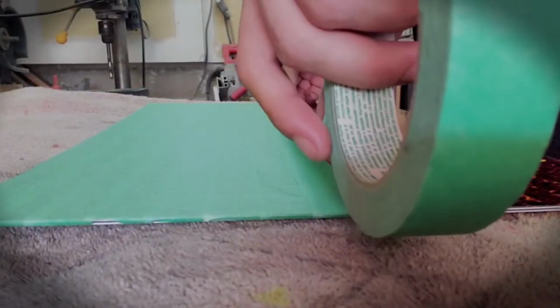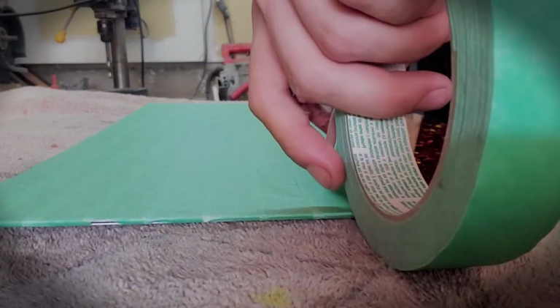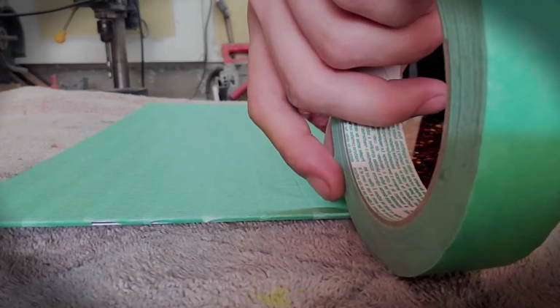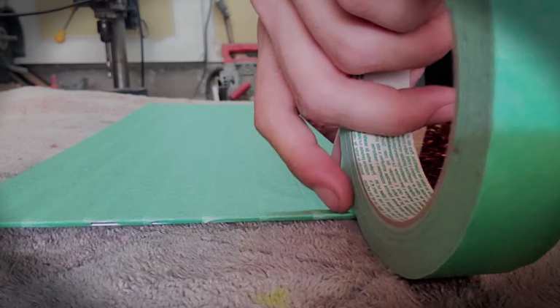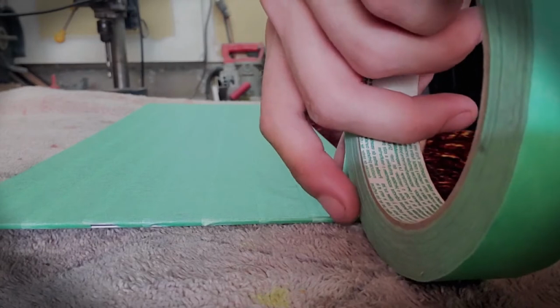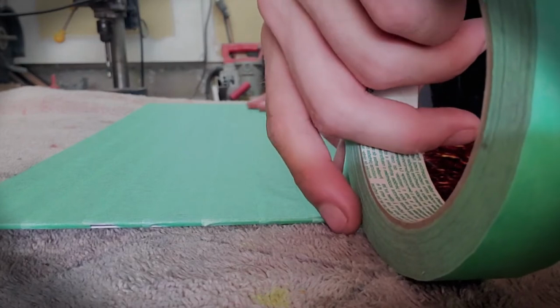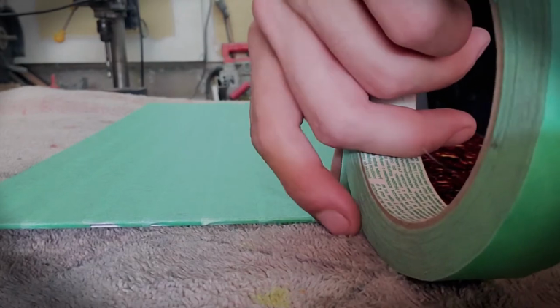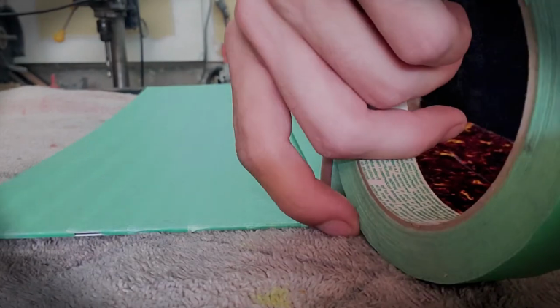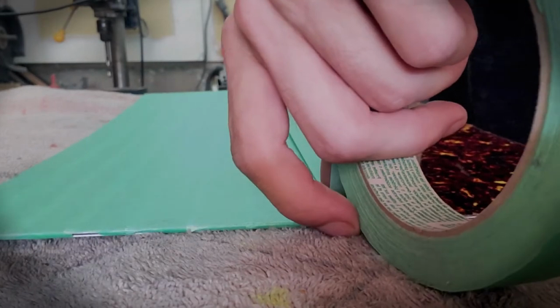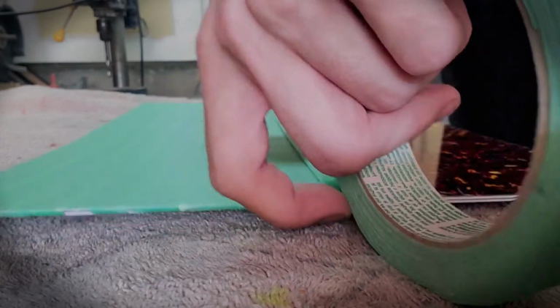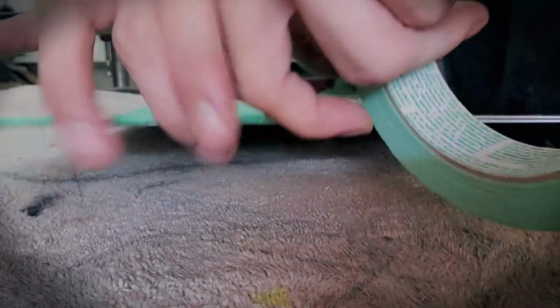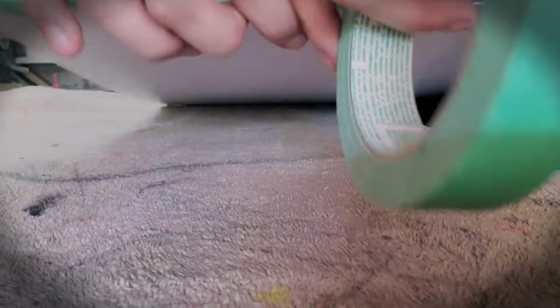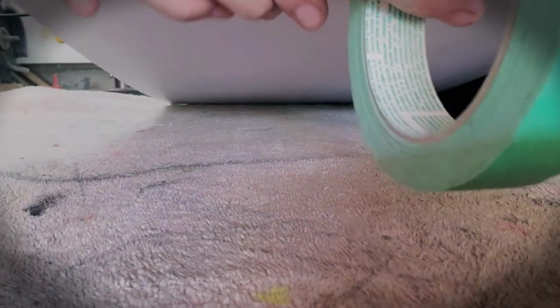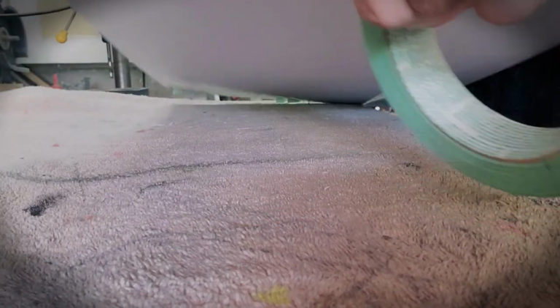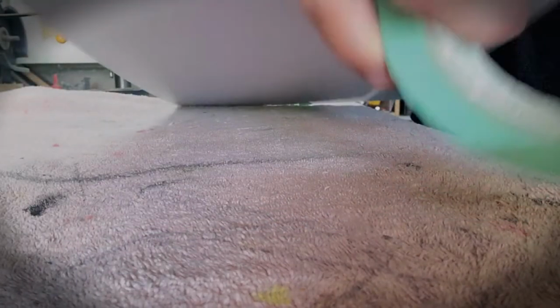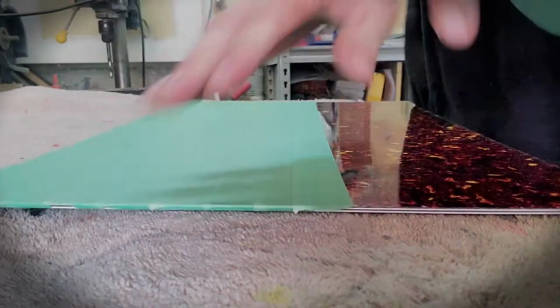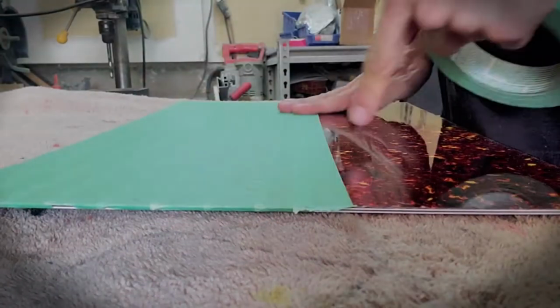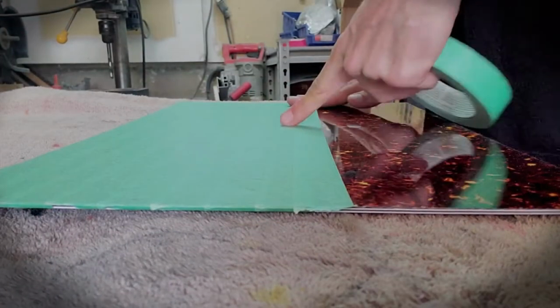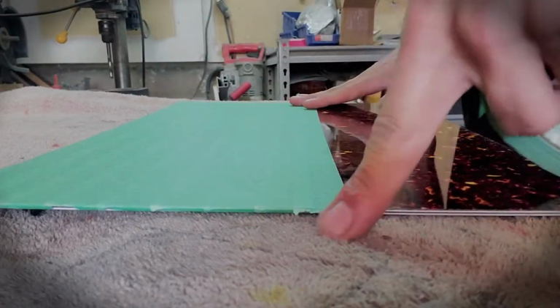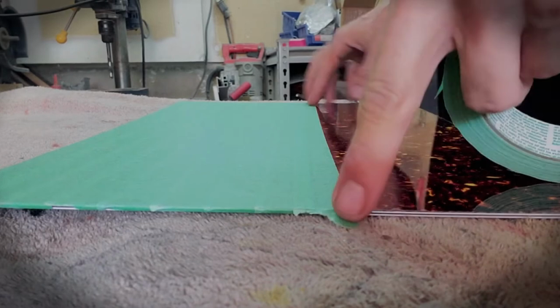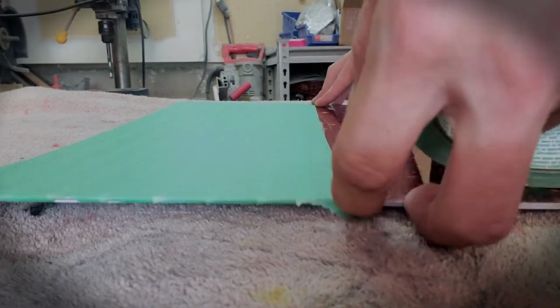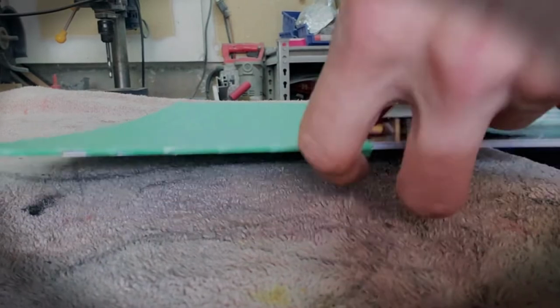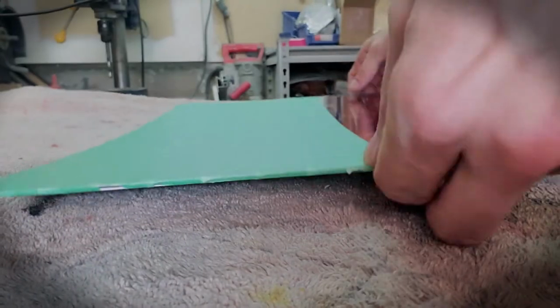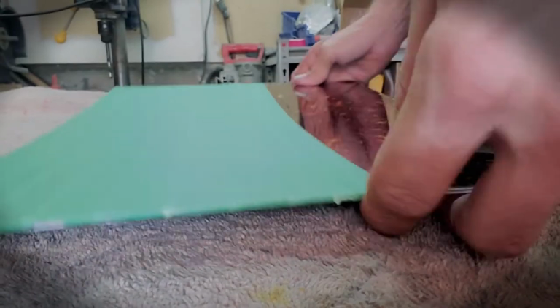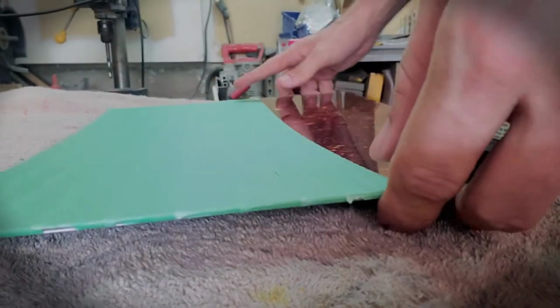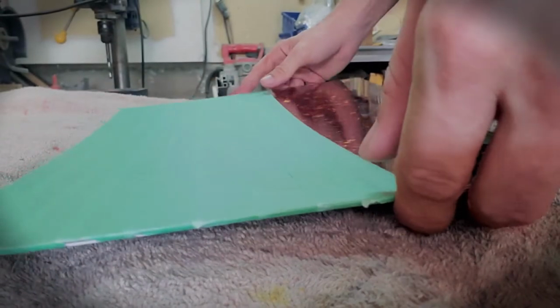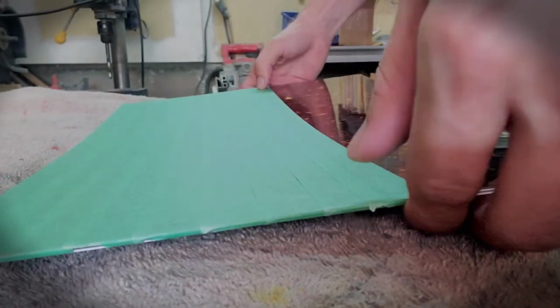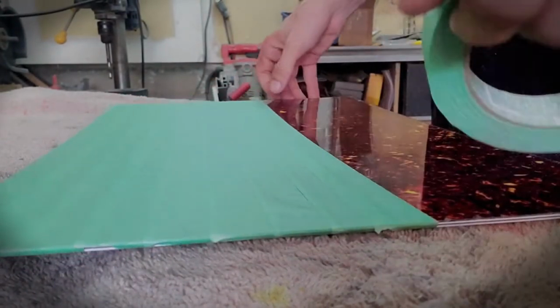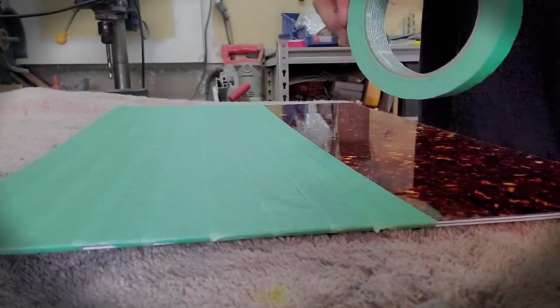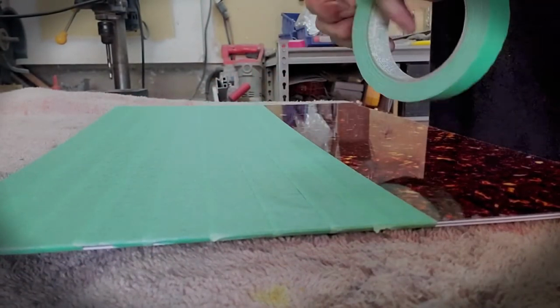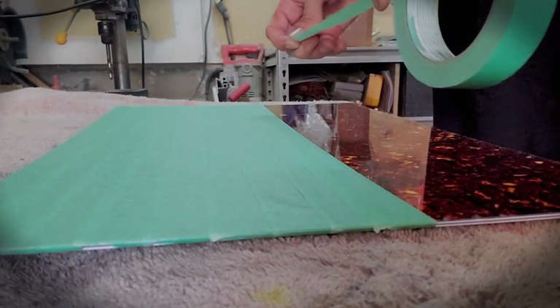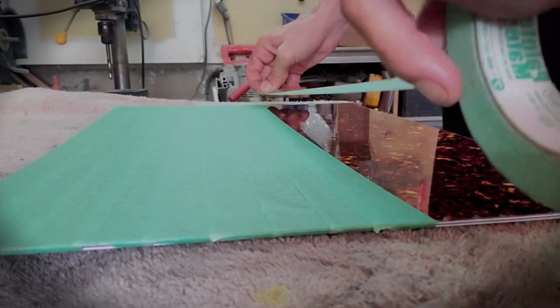I'm just covering the good side of the pickguard with masking tape. This will allow me to draw the template directly onto it, which just makes things way easier.